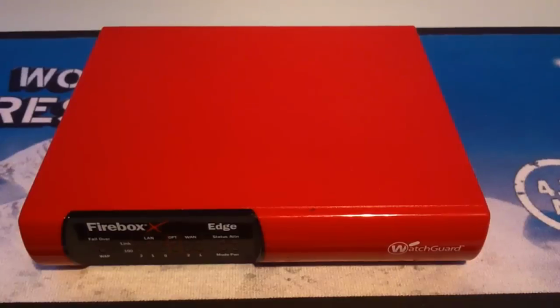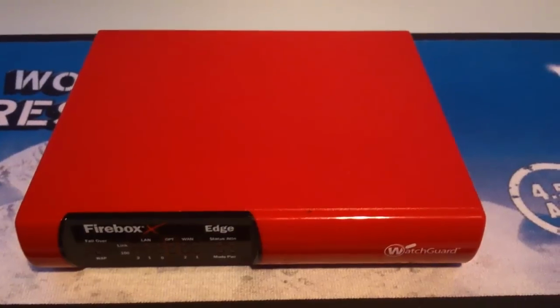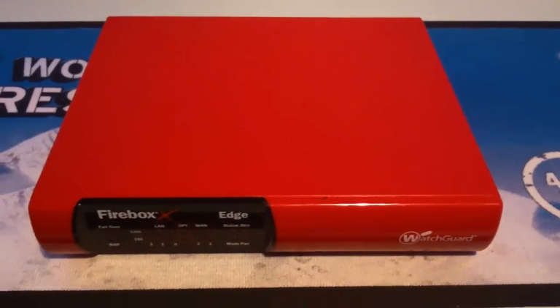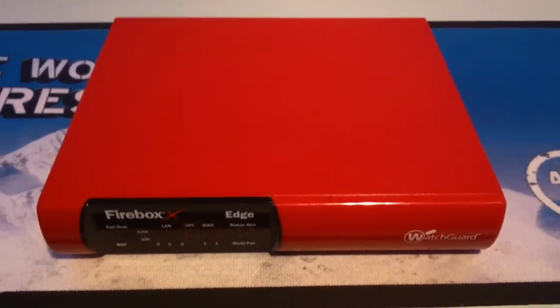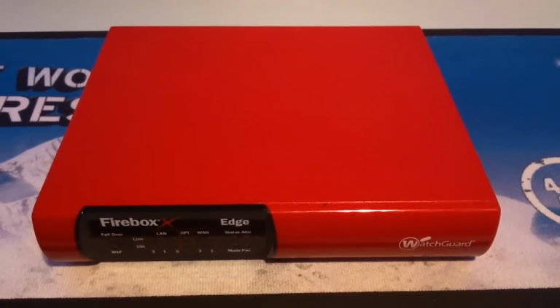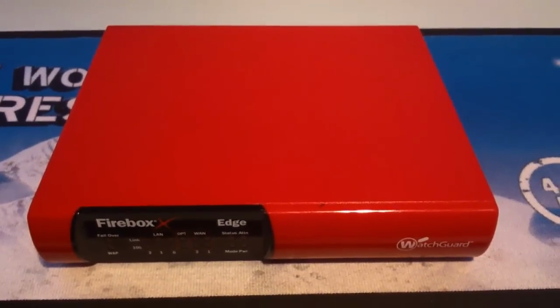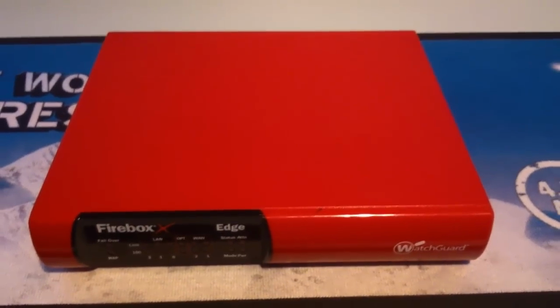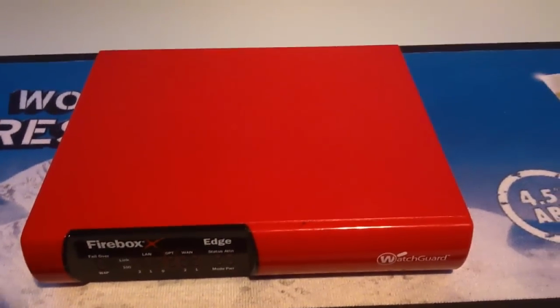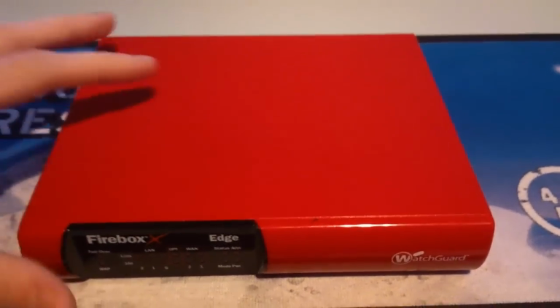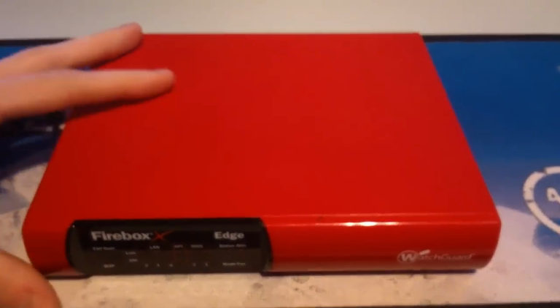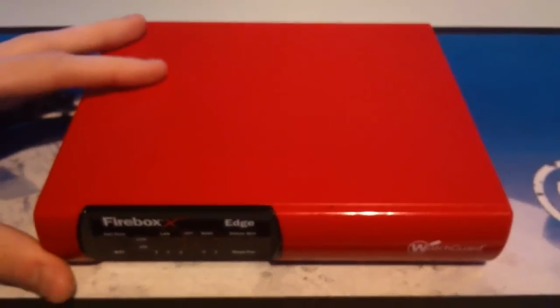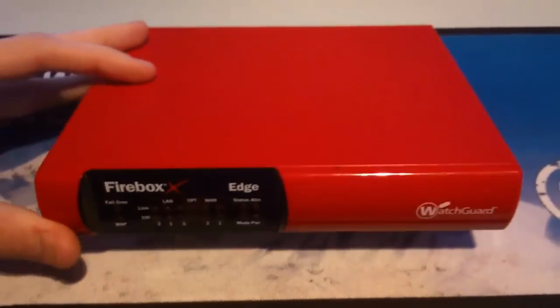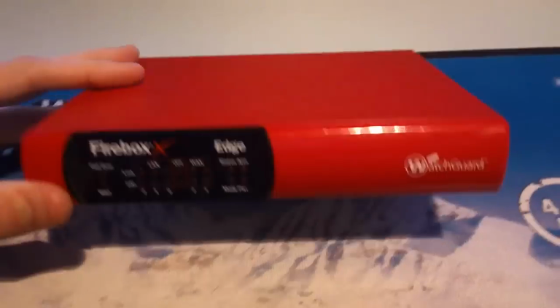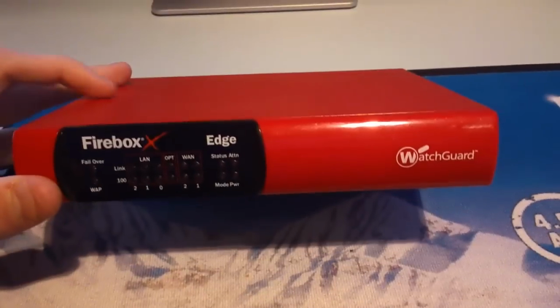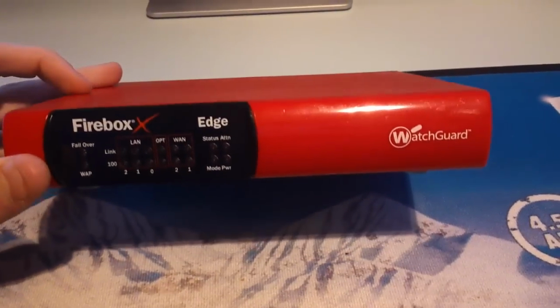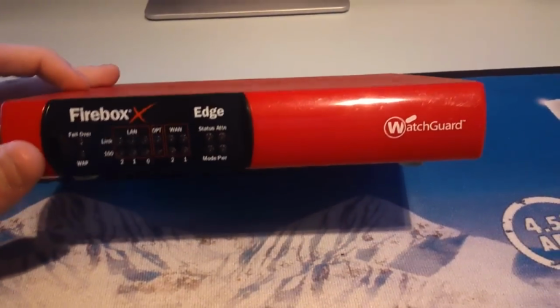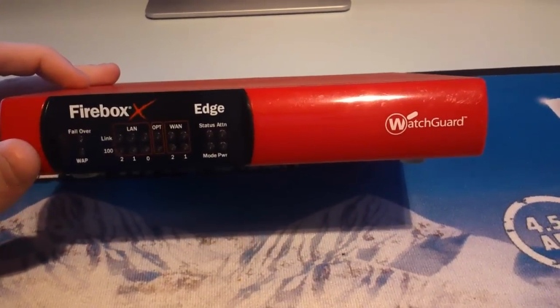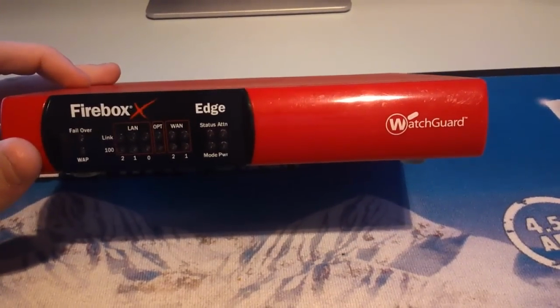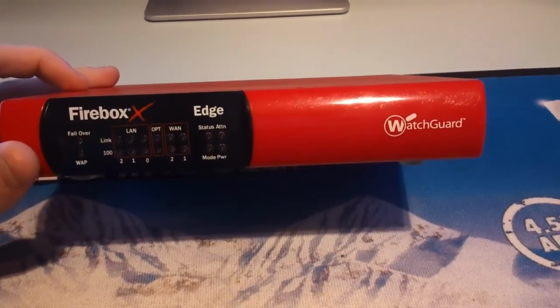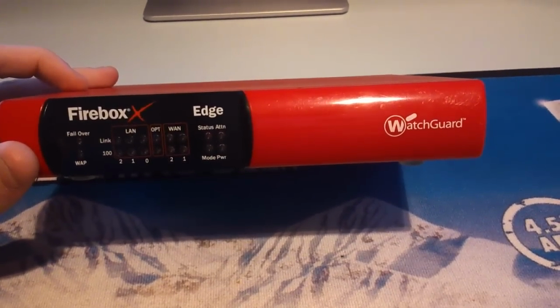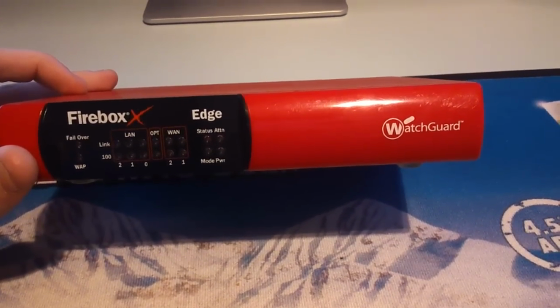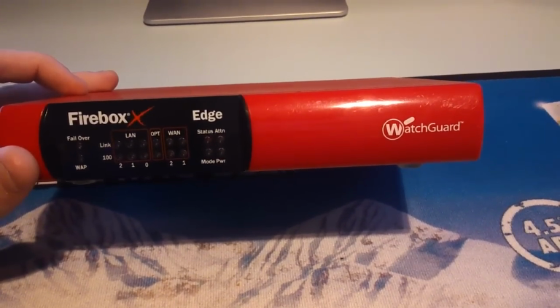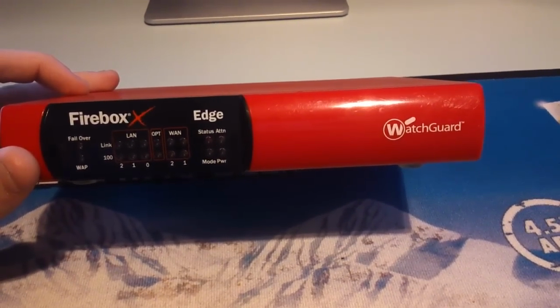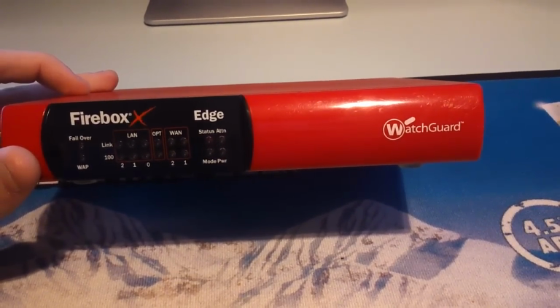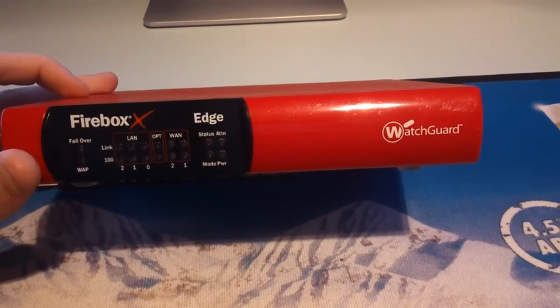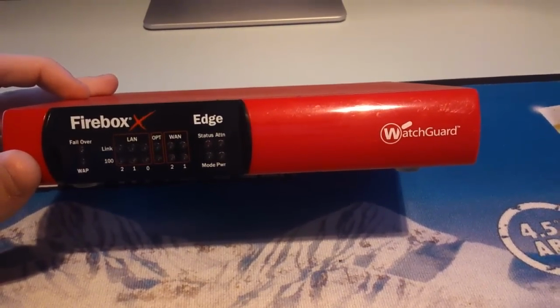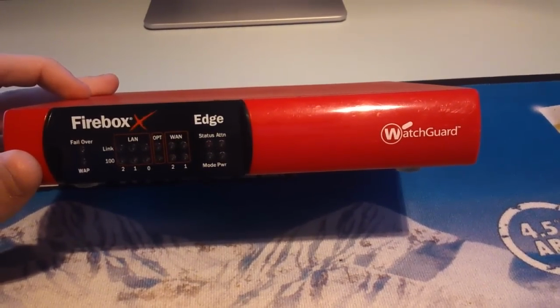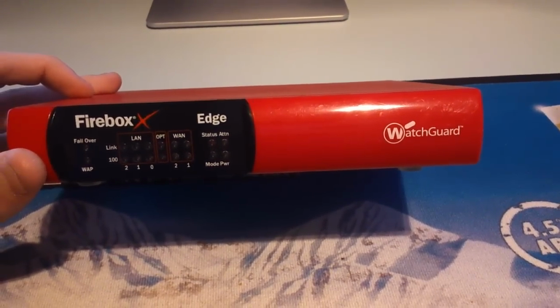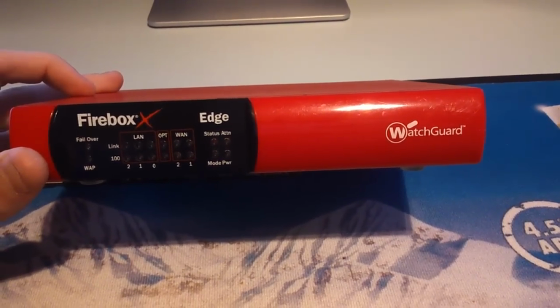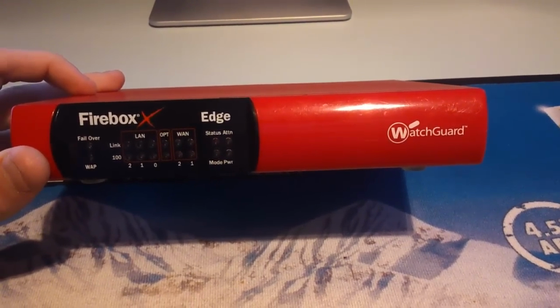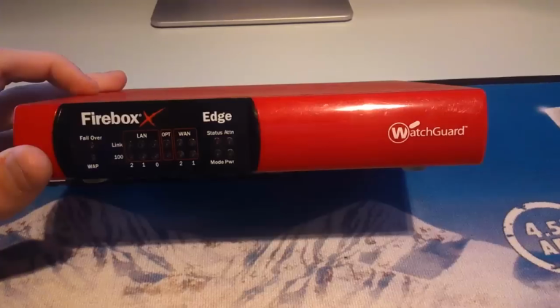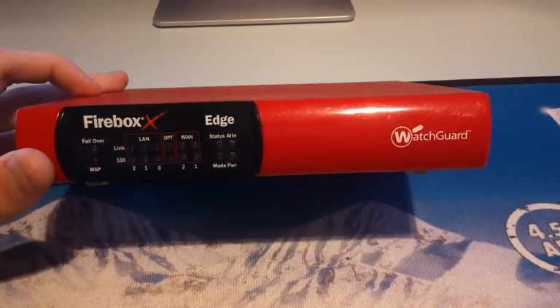Hey guys, how's it going? So this is Josh with TechZone UK, and in this video I want to be showing you my new Firebox Edge X20E that I got off eBay.